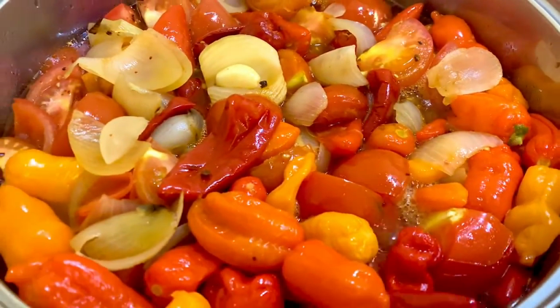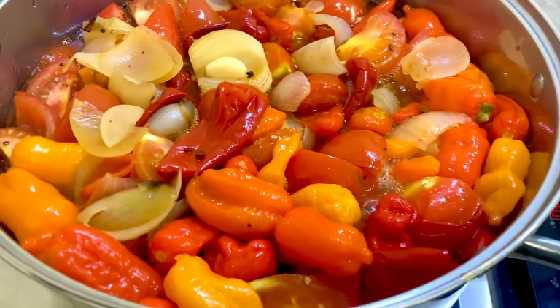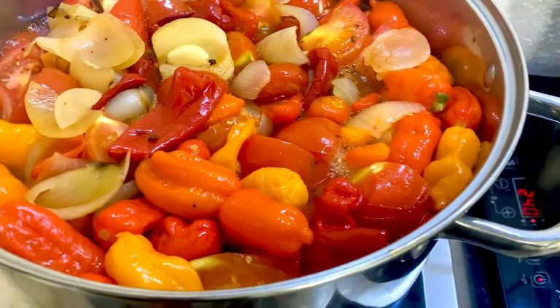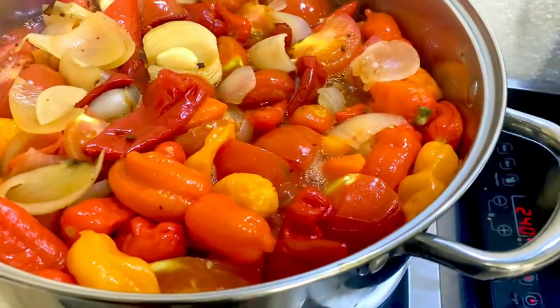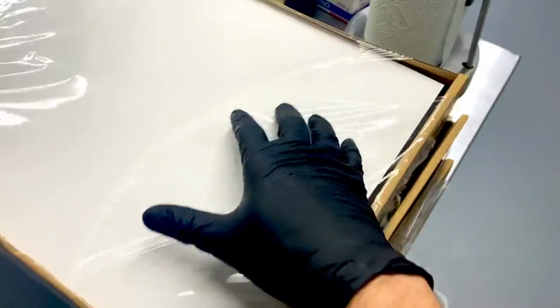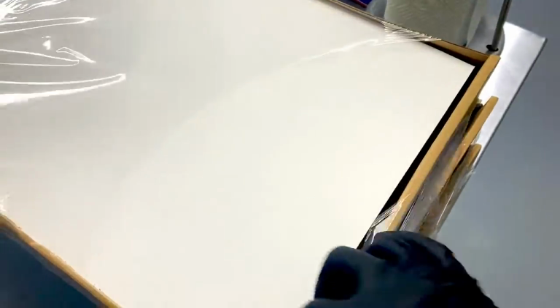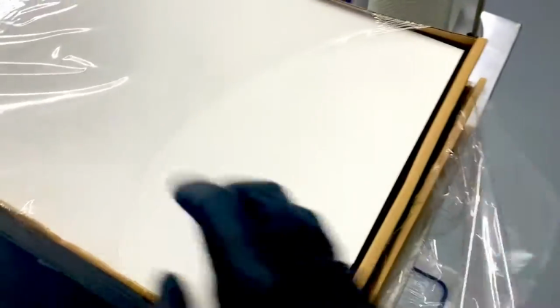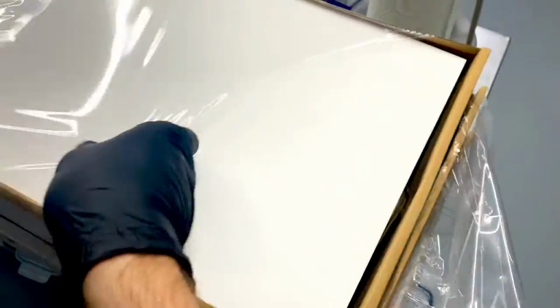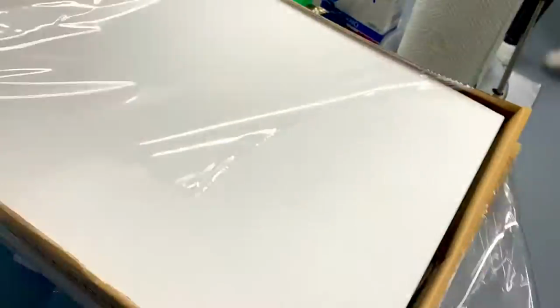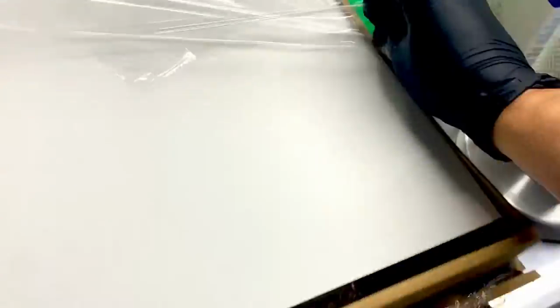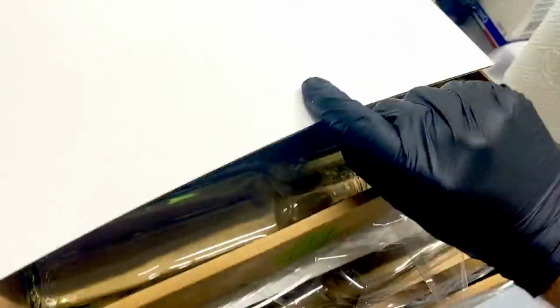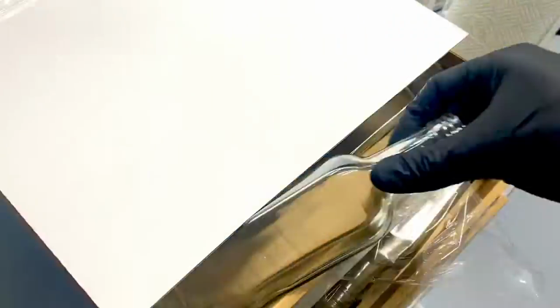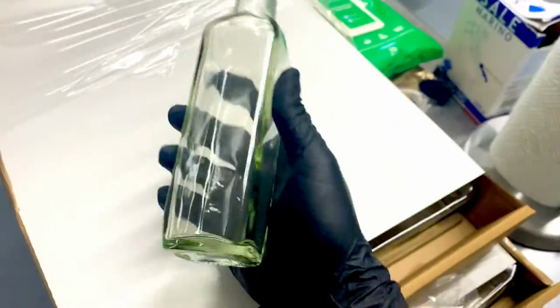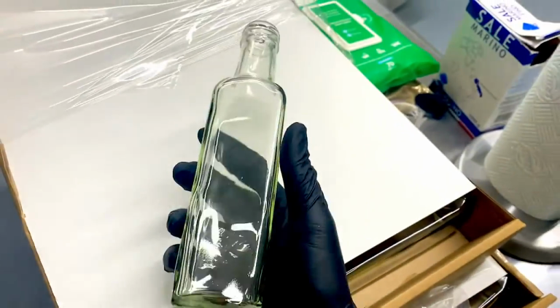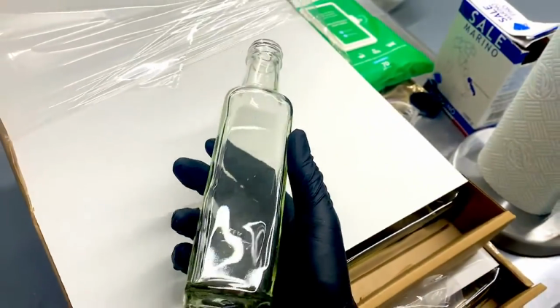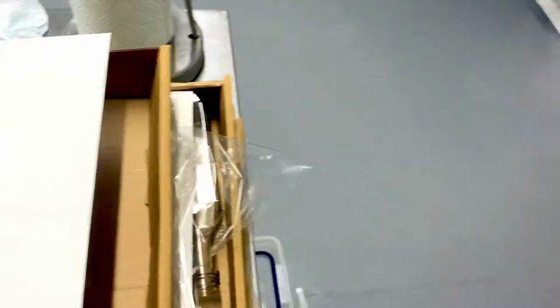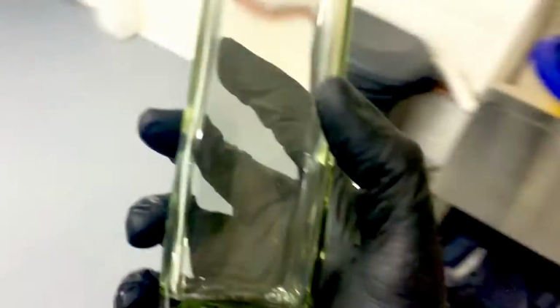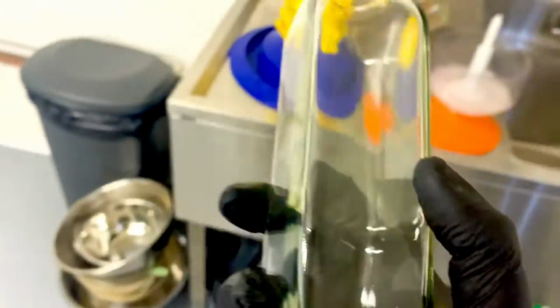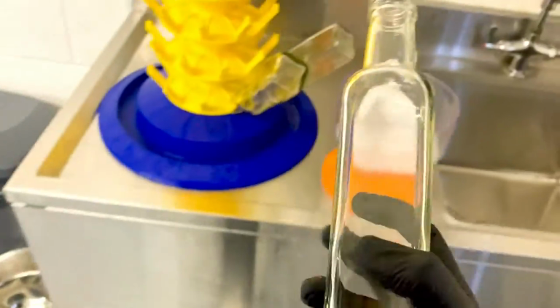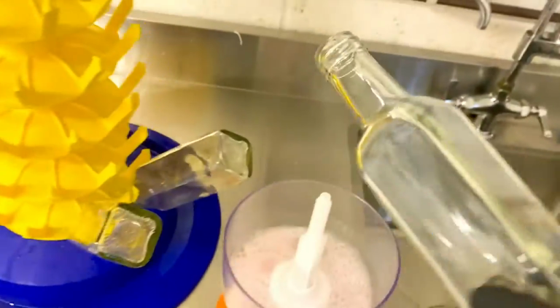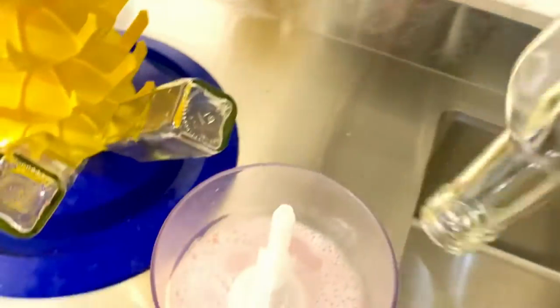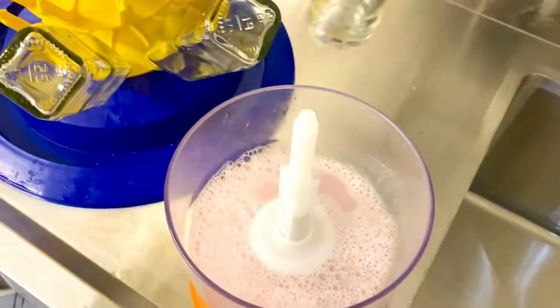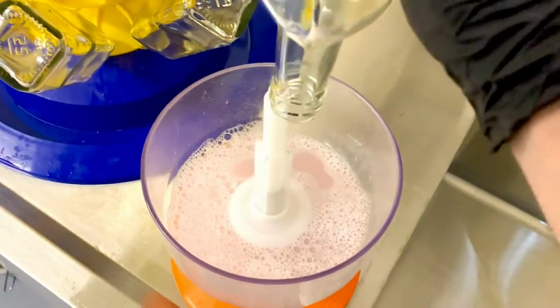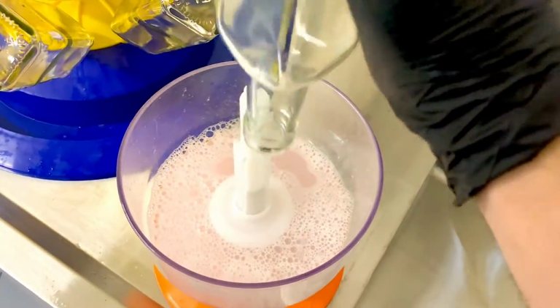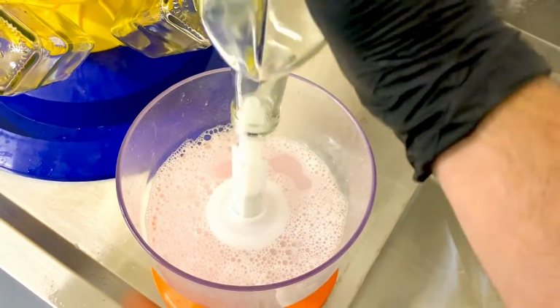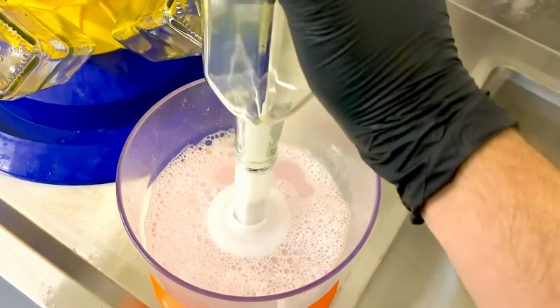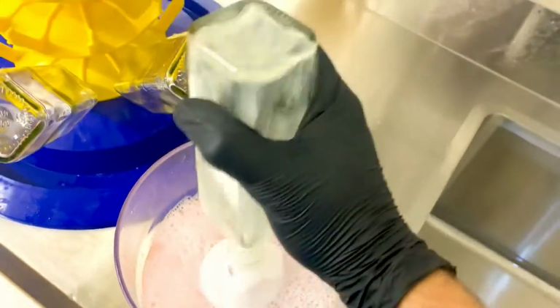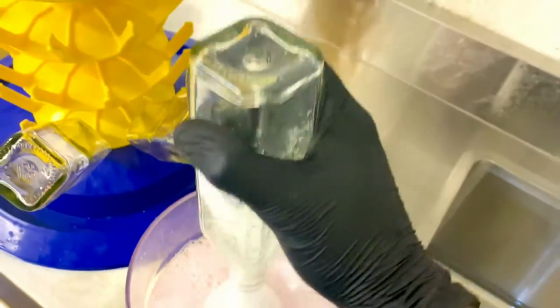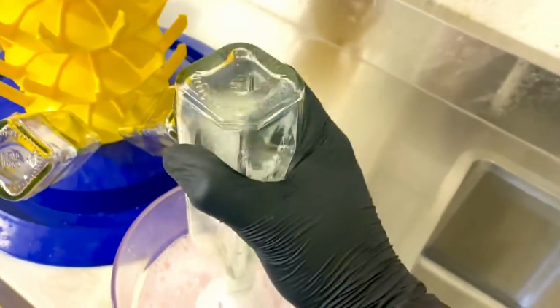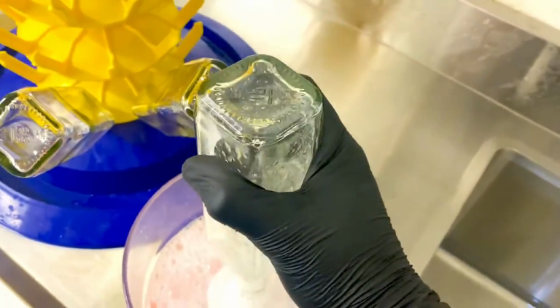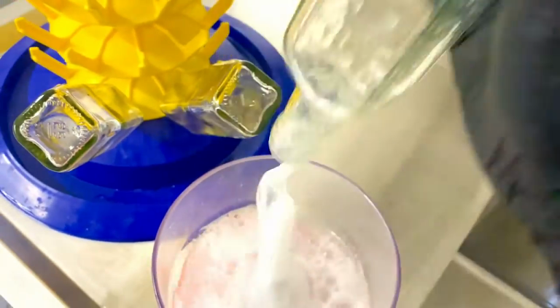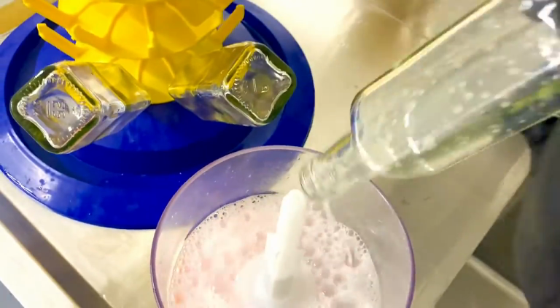Whilst that mixture is coming to the boil, we start sanitizing the bottles, which come pre-wrapped. We use a sanitizing solution, the same kind of thing that people use with craft beer, so we wash them out and they're put on a tree to drain.